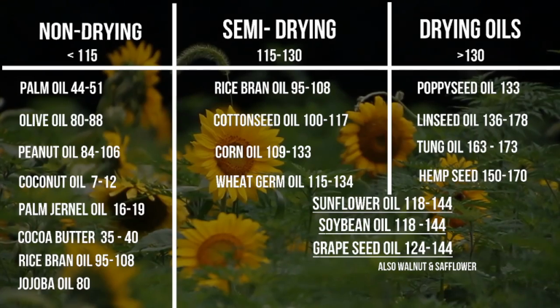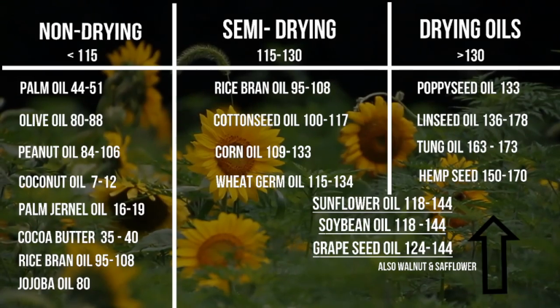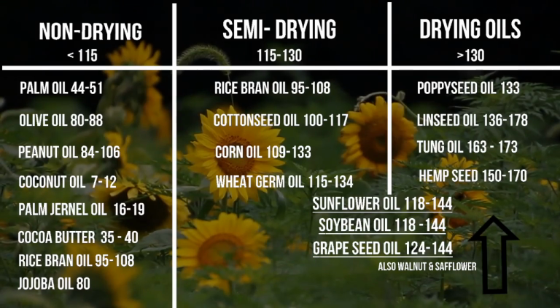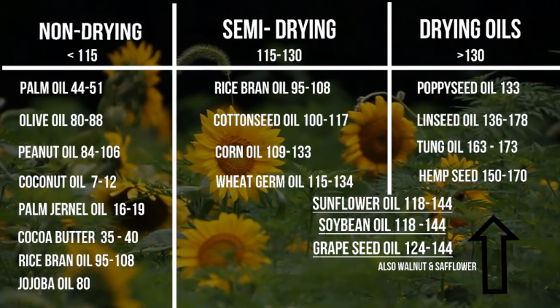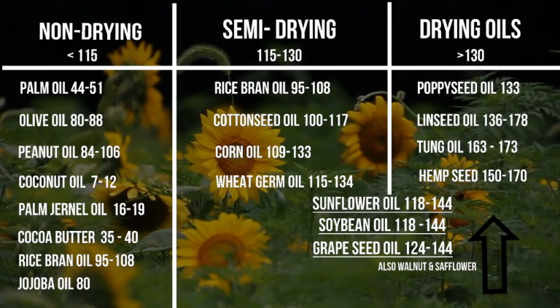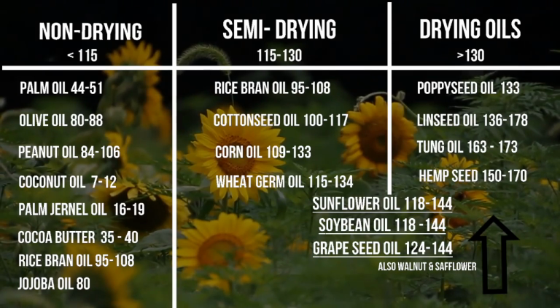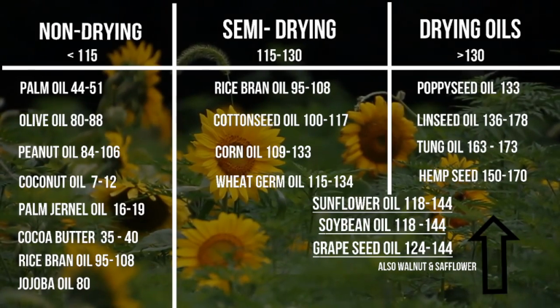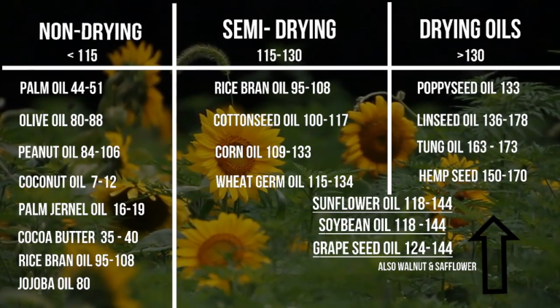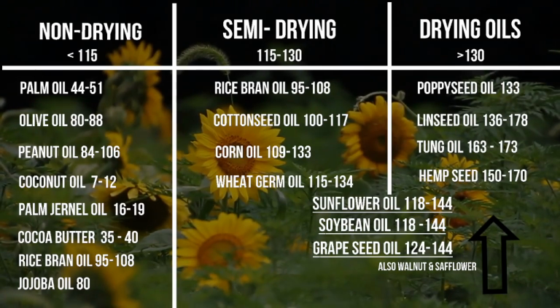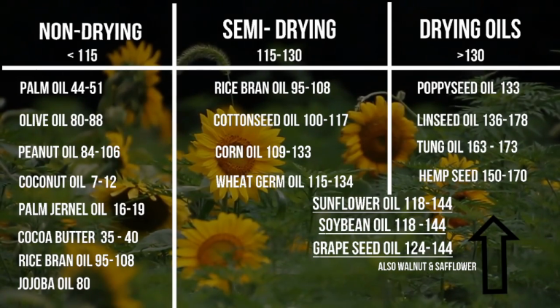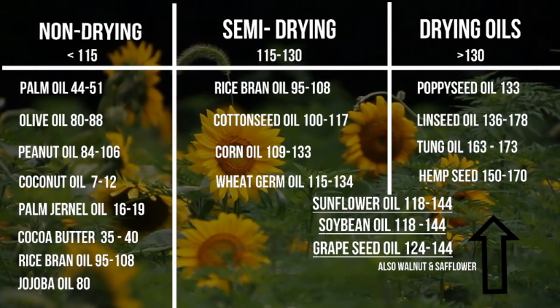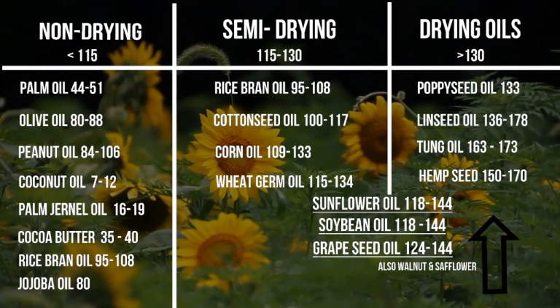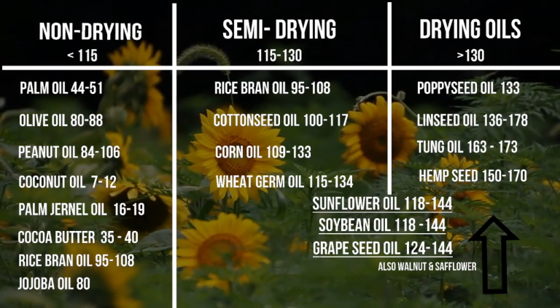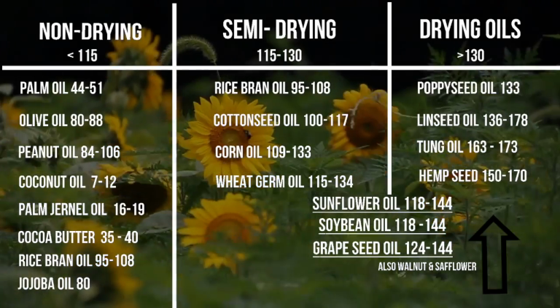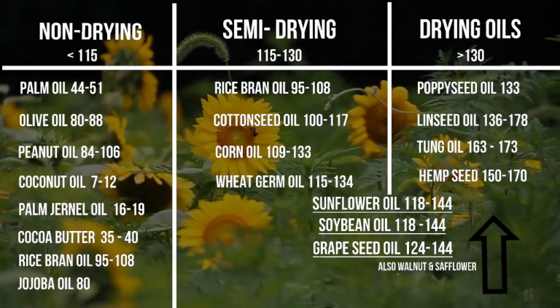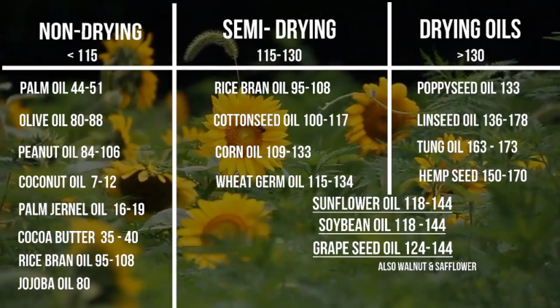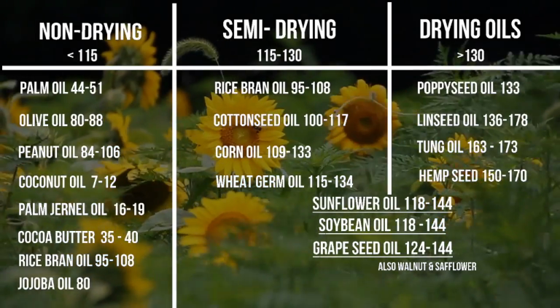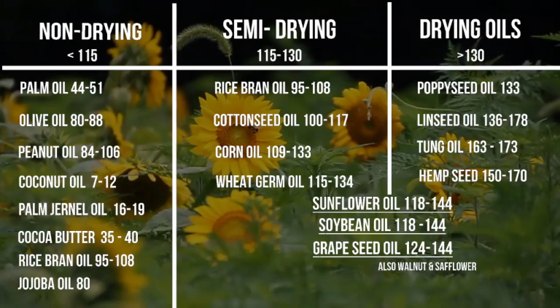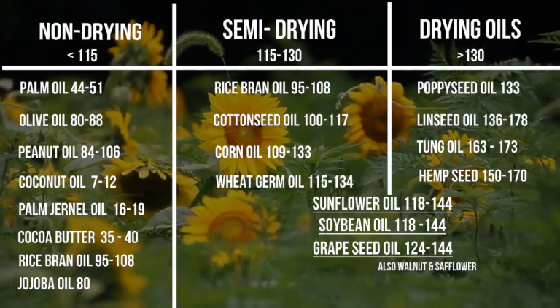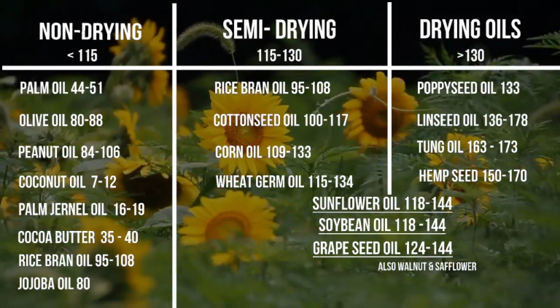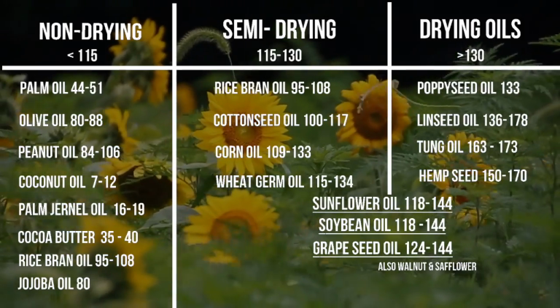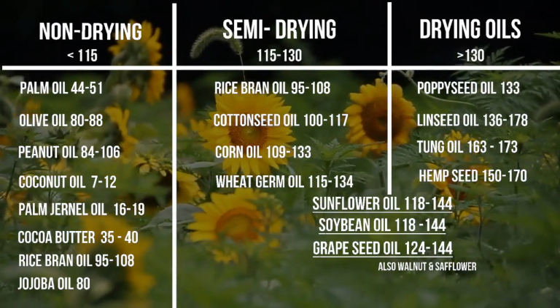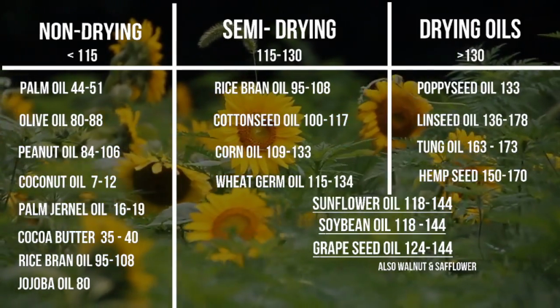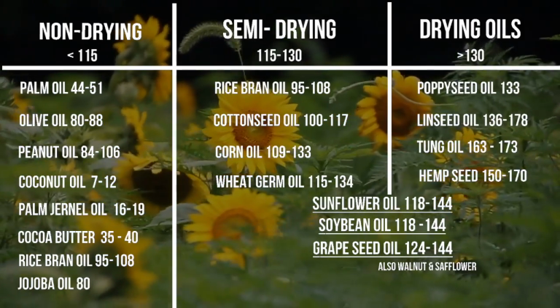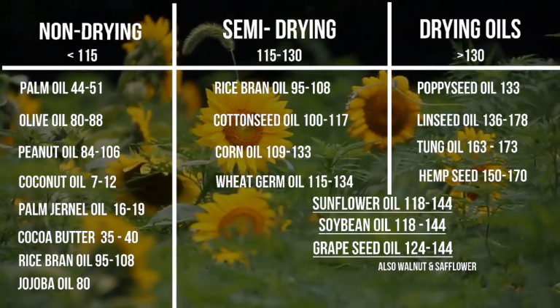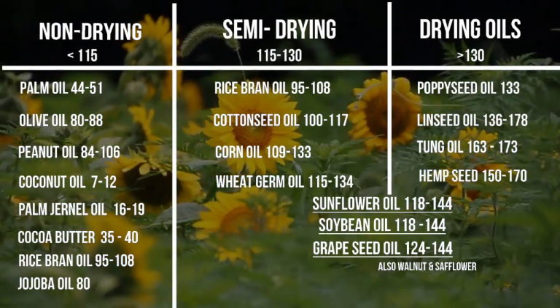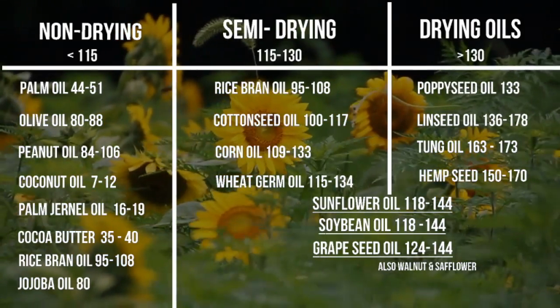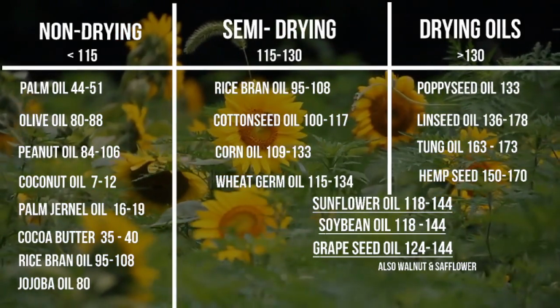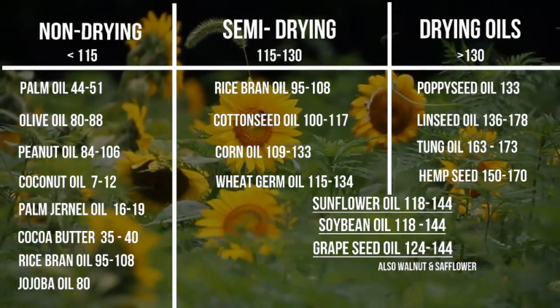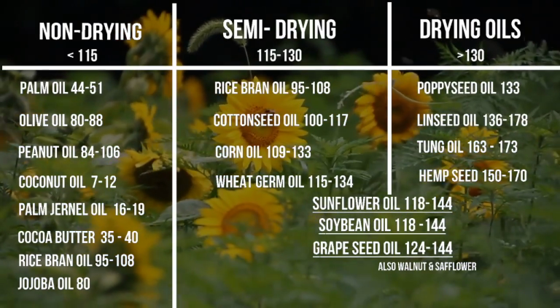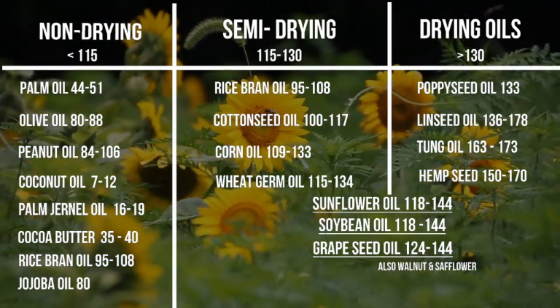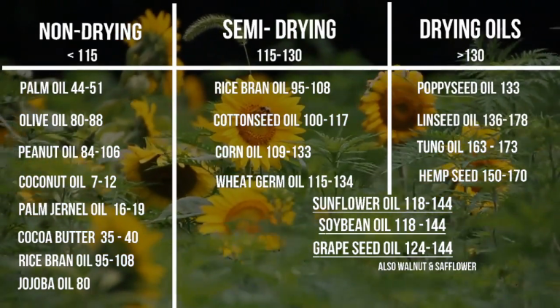Lastly are the drying oils. These contain the very popular and commonly used linseed oil, as well as hemp seed oil, which I was surprised to find out.